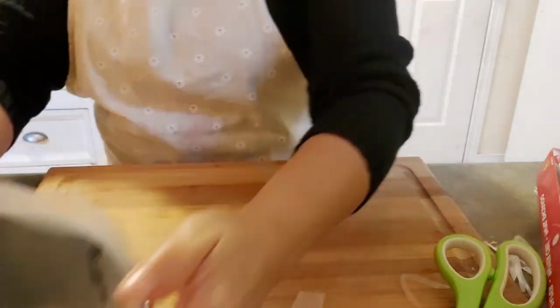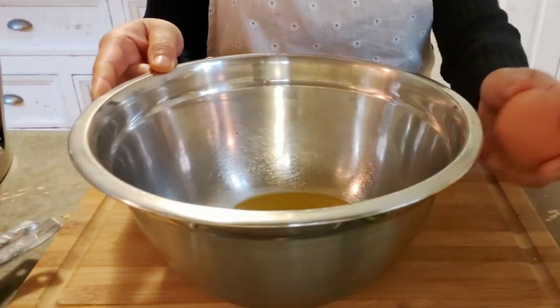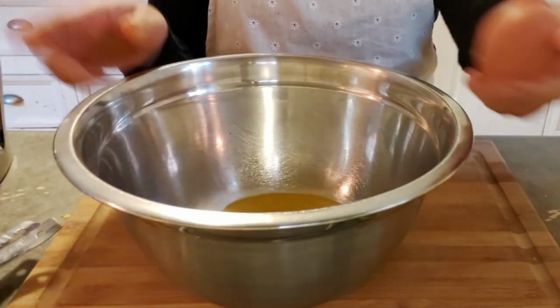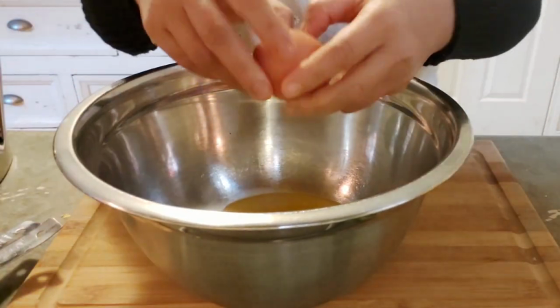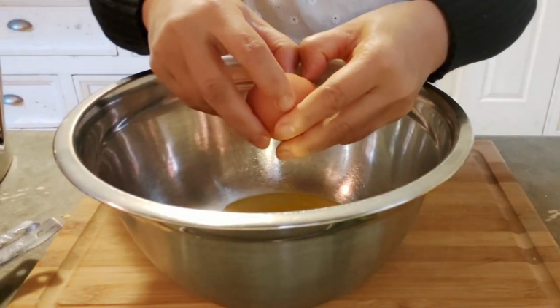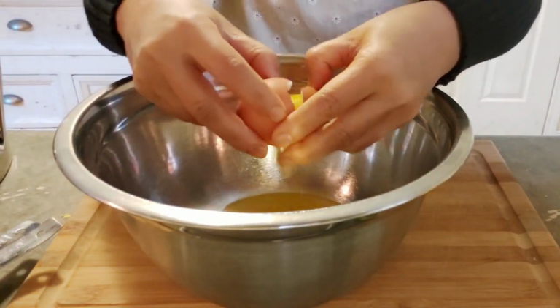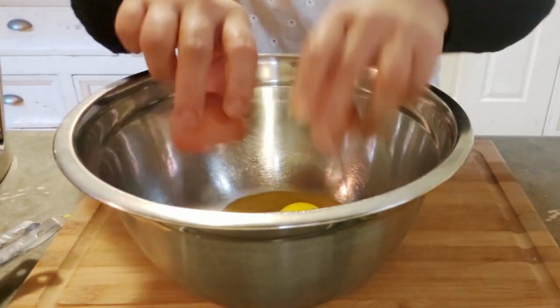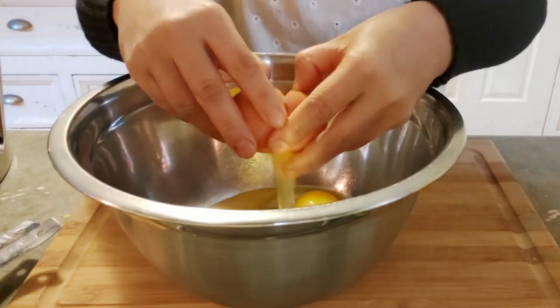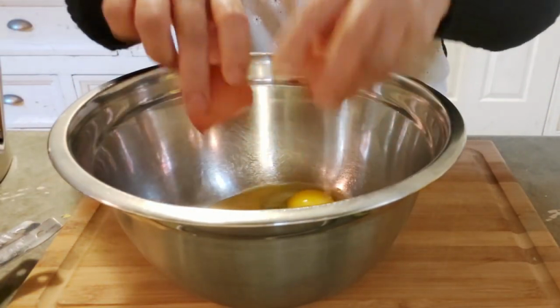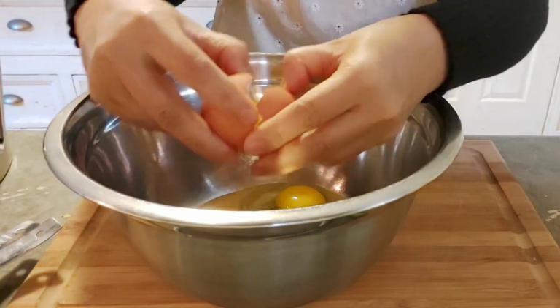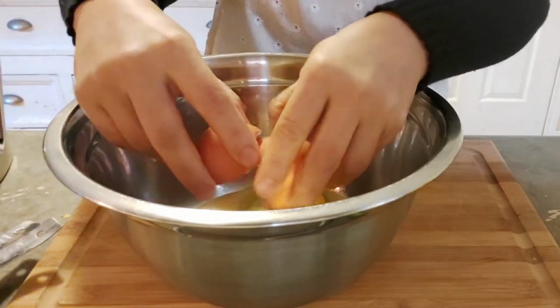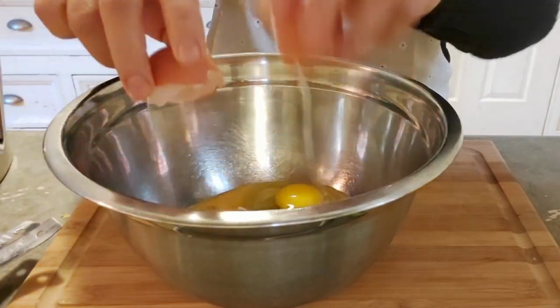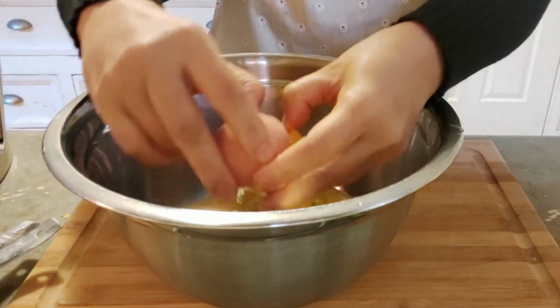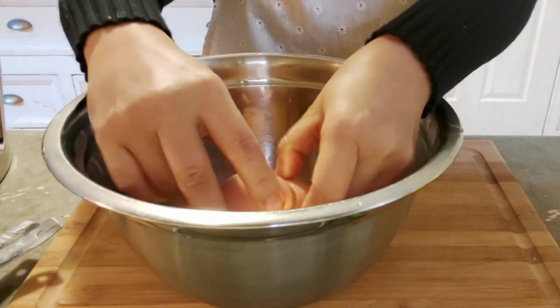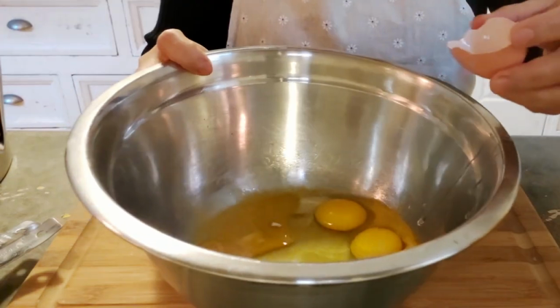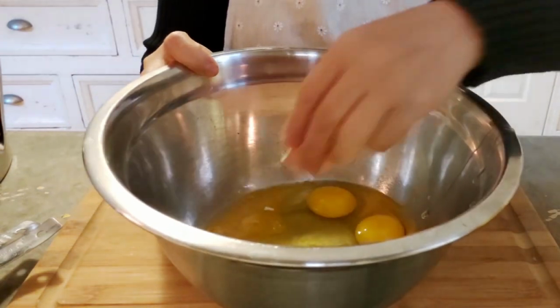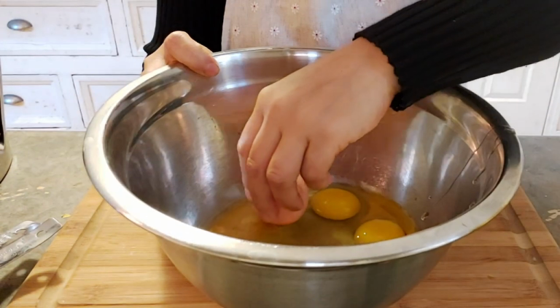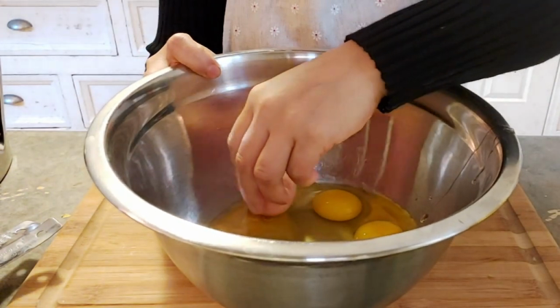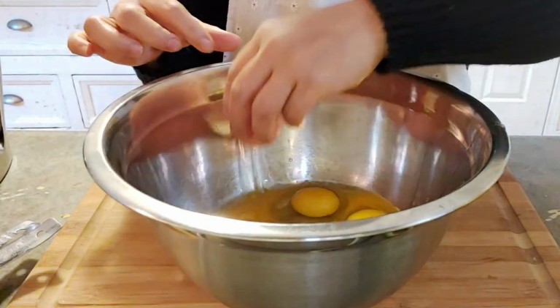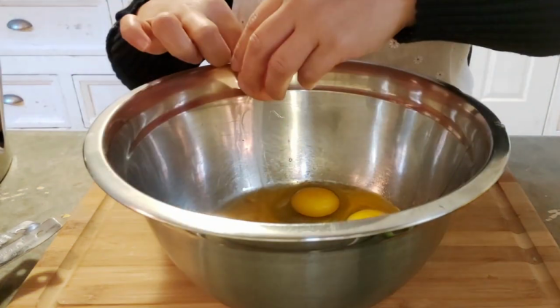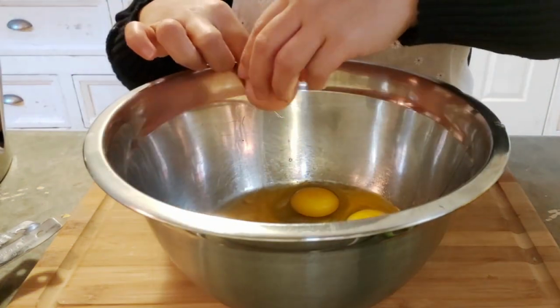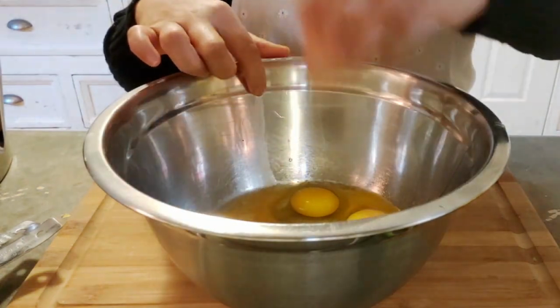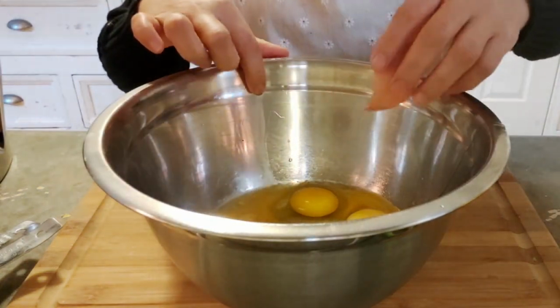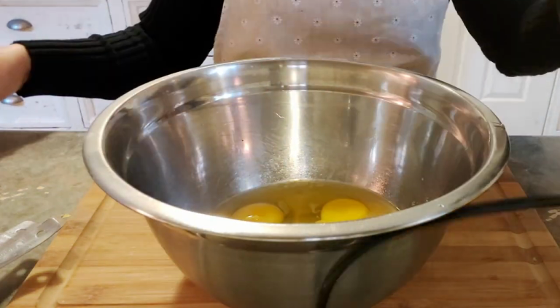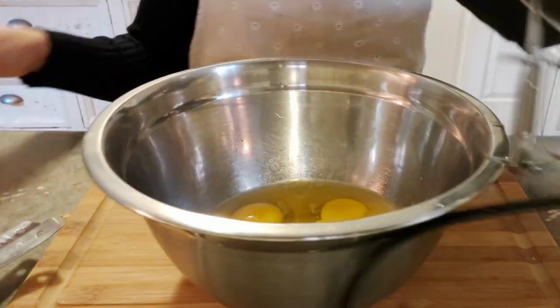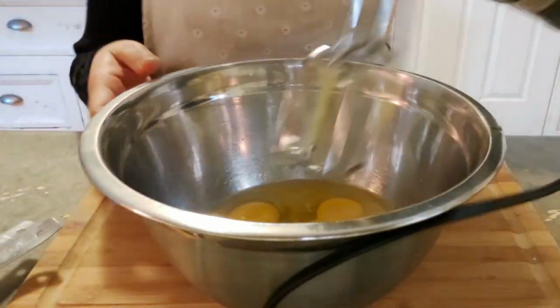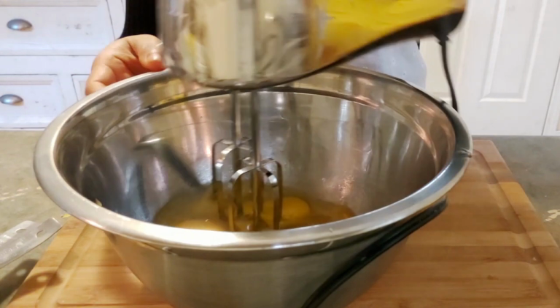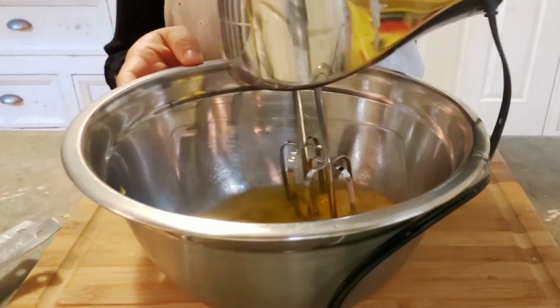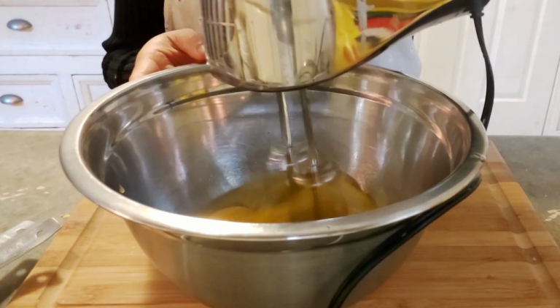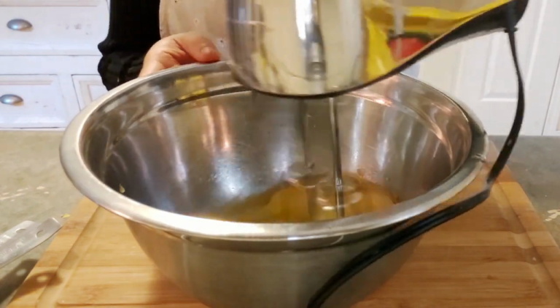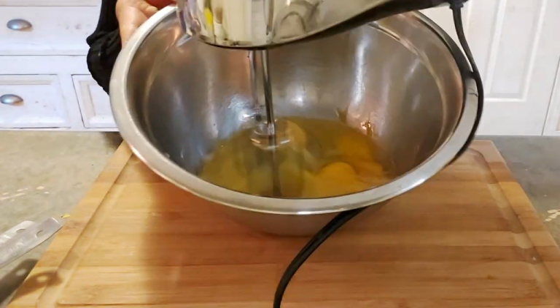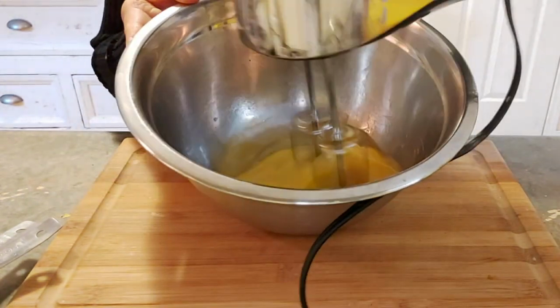Now to make this cake we need five whole eggs. Beat the eggs with the electric mixer or a wire whisk until foamy.